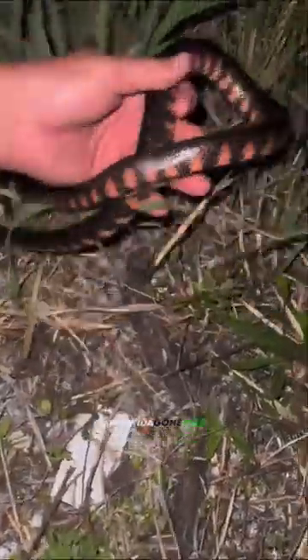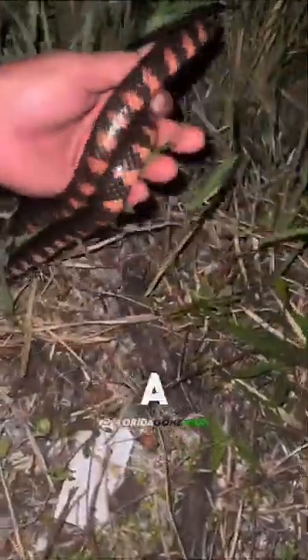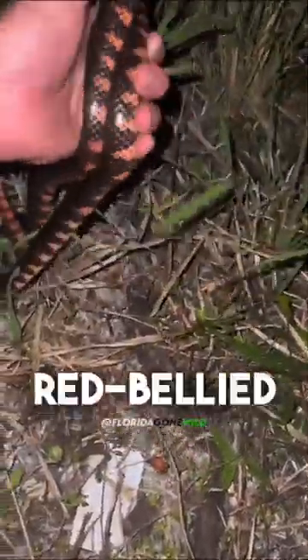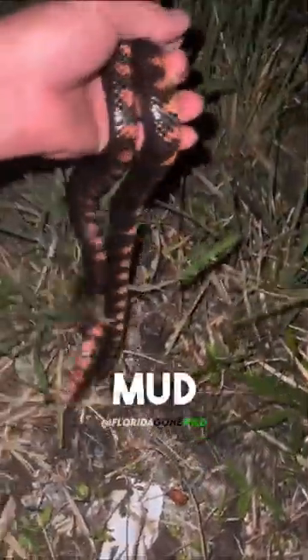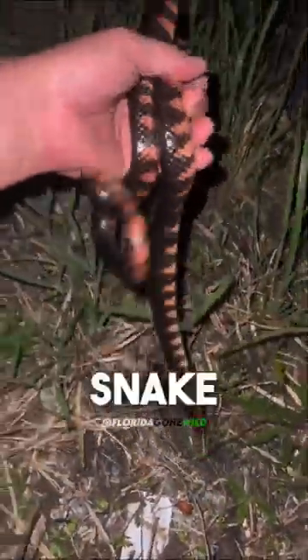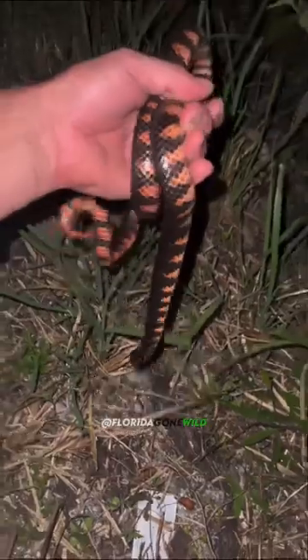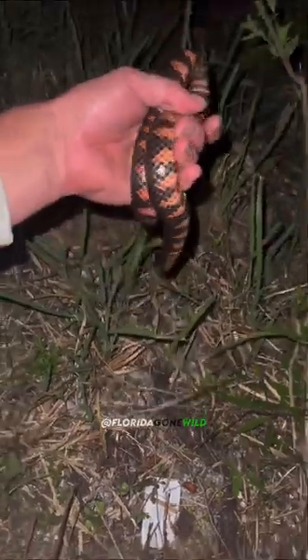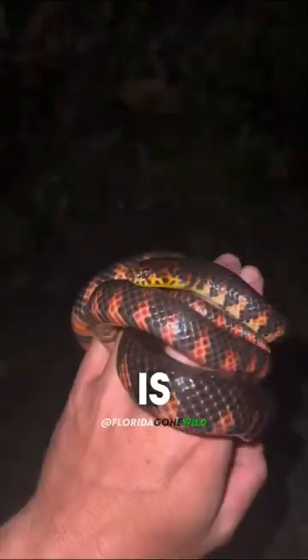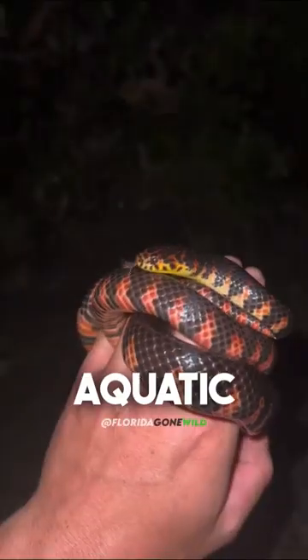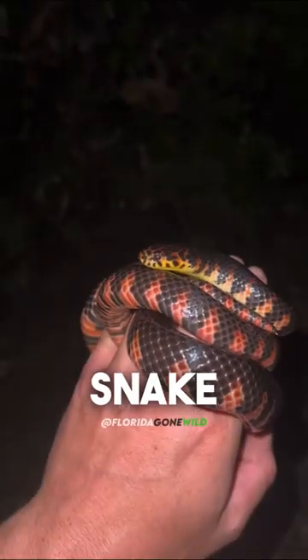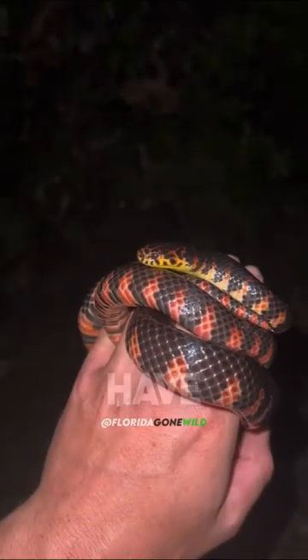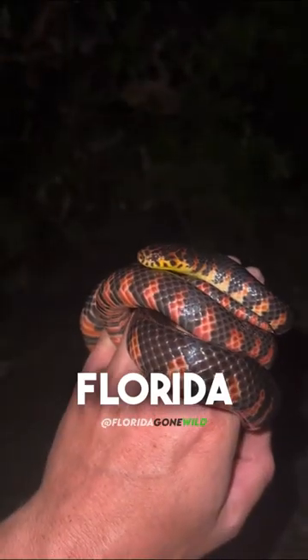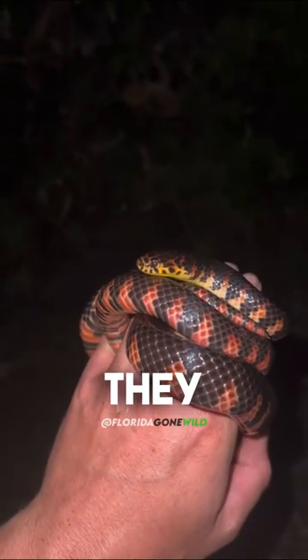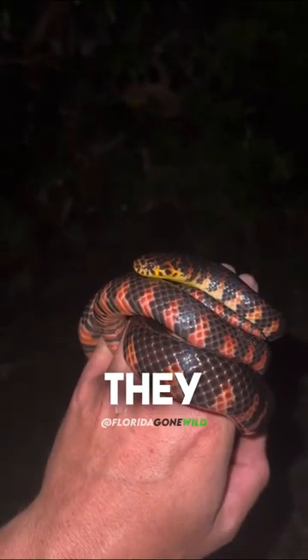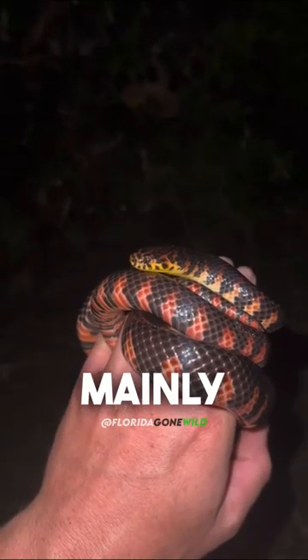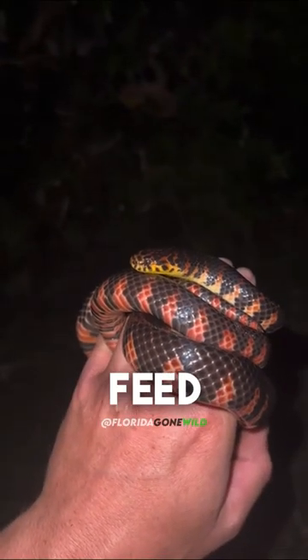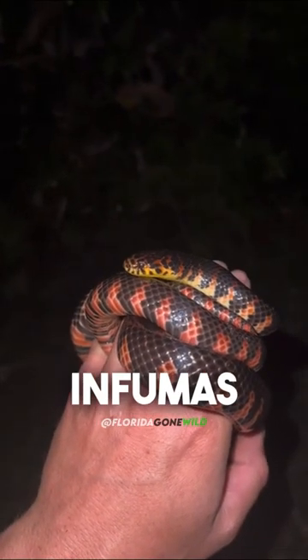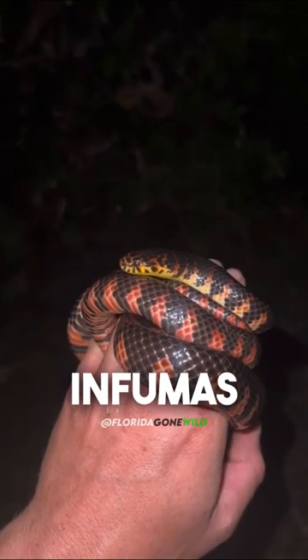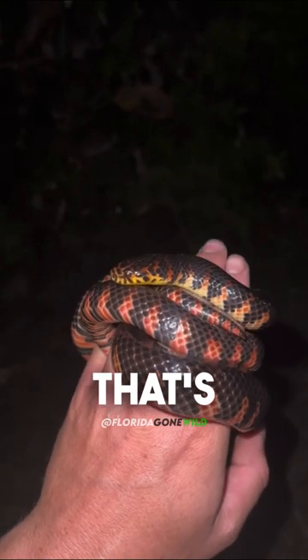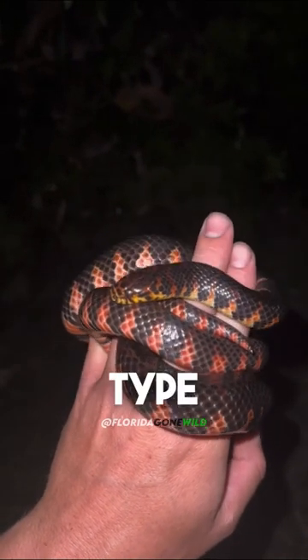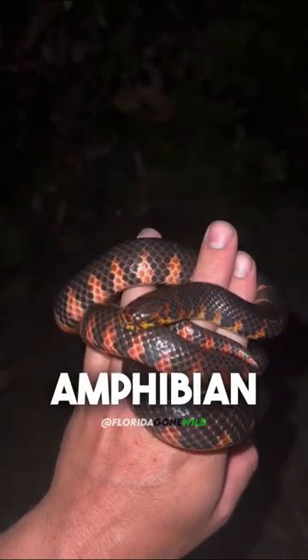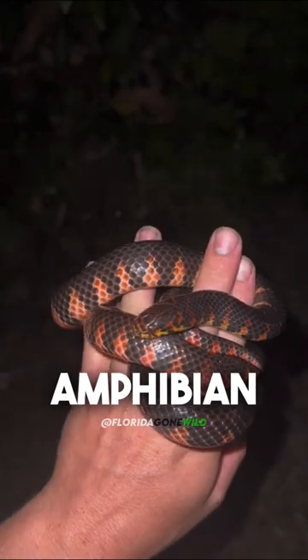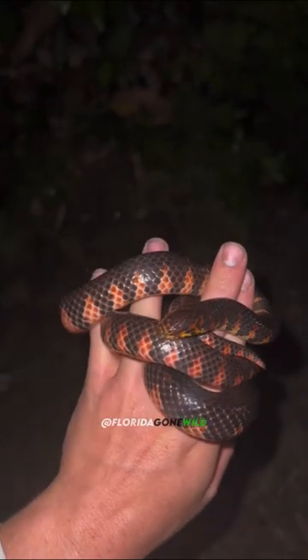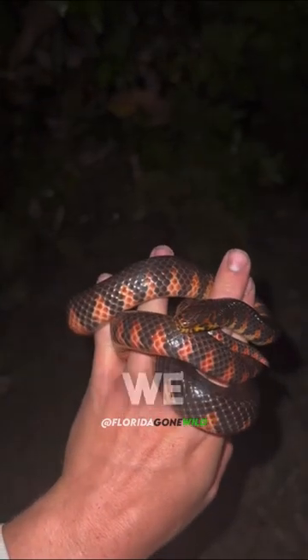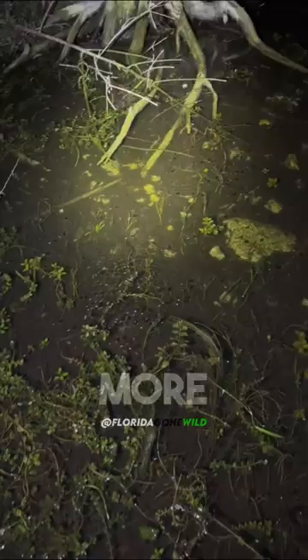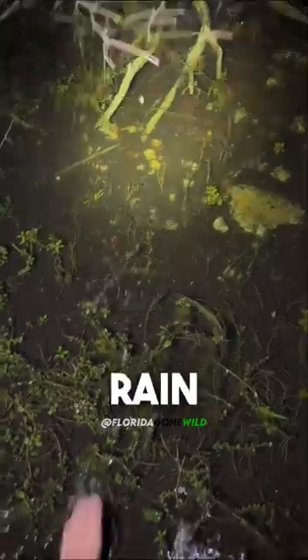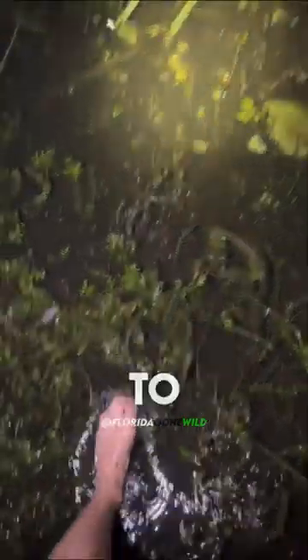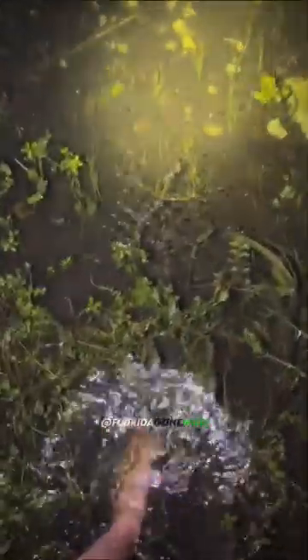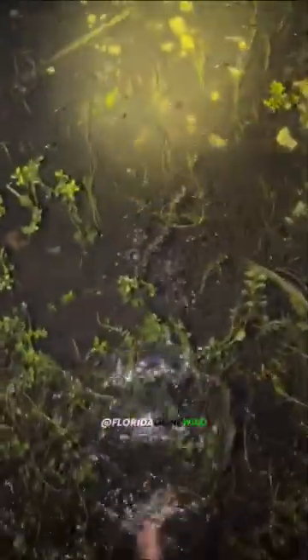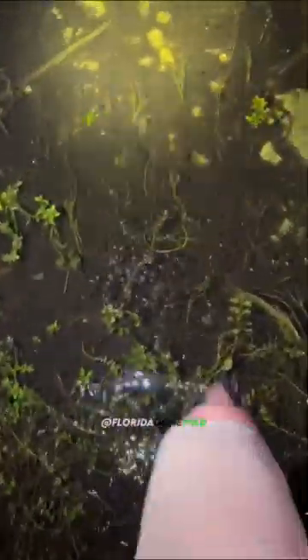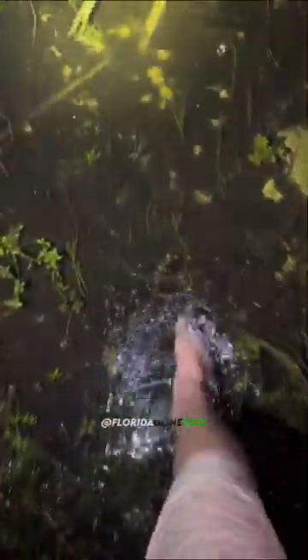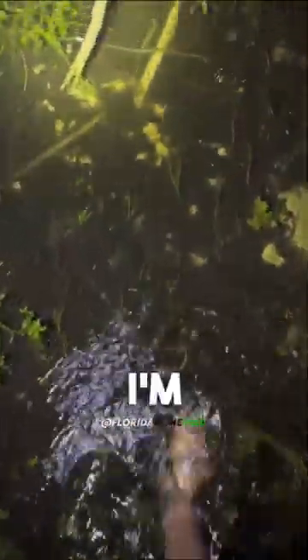It's a red-bellied mud snake. This is an aquatic snake we have here in Florida — they mainly feed on amphiumas, which is a type of amphibian. When we get more rain we'll start to see more of them.